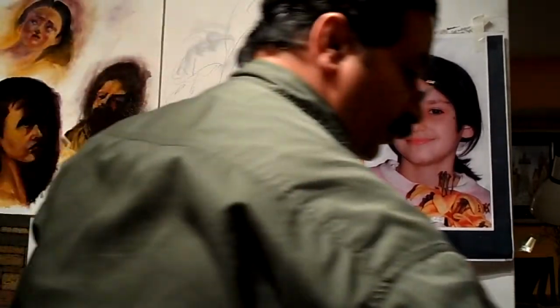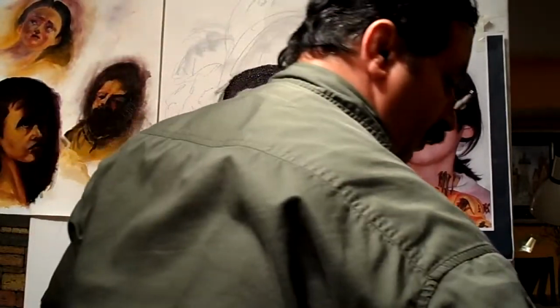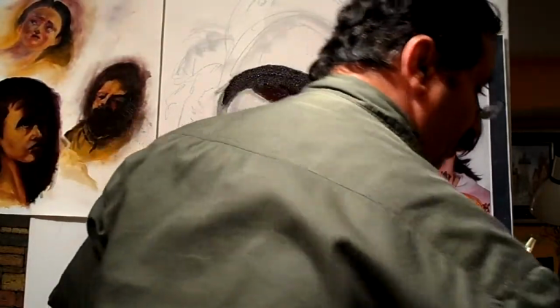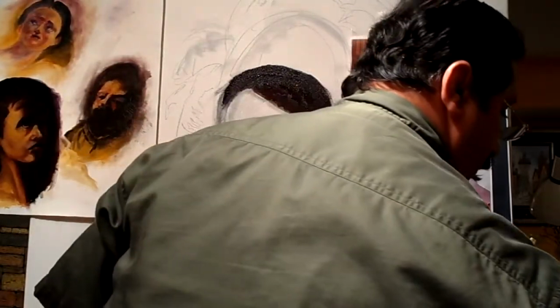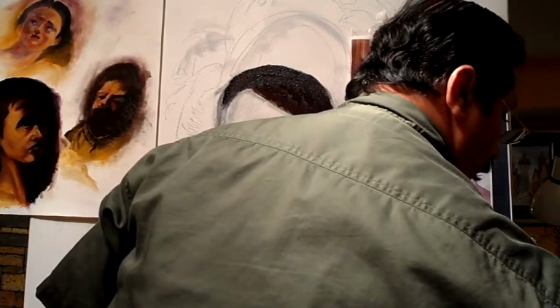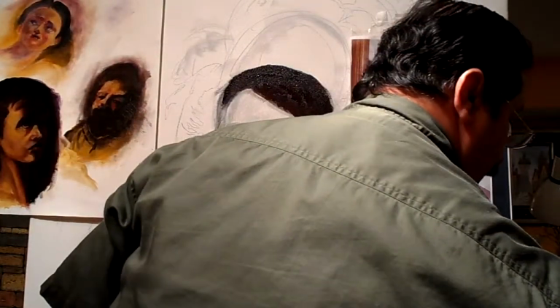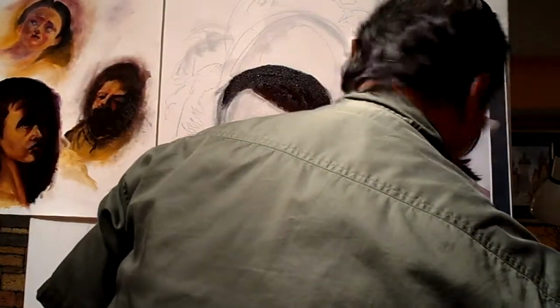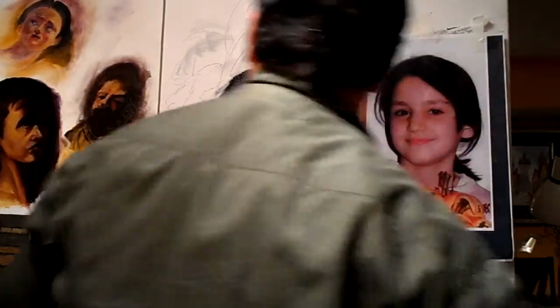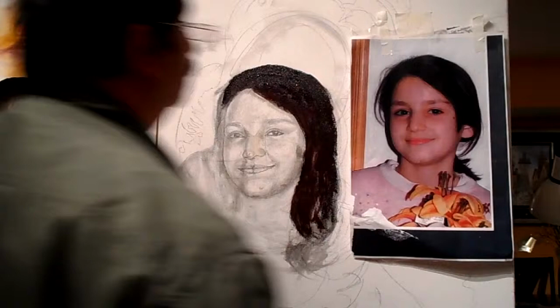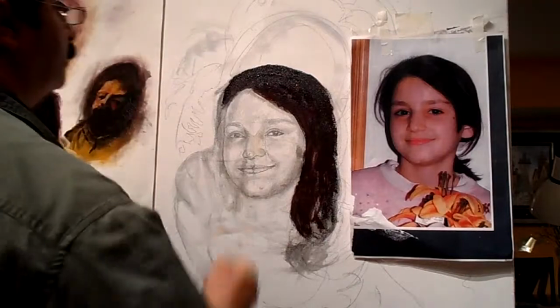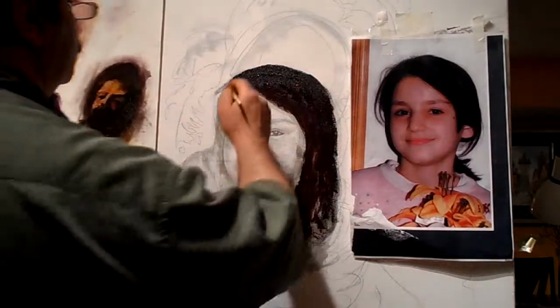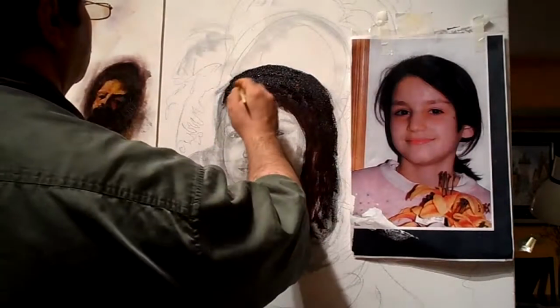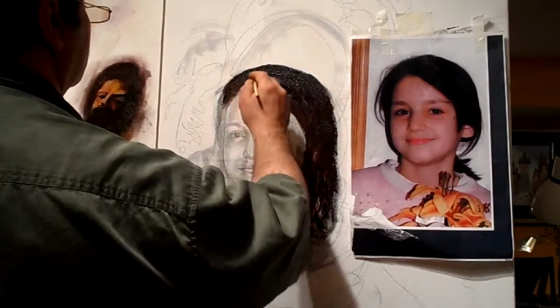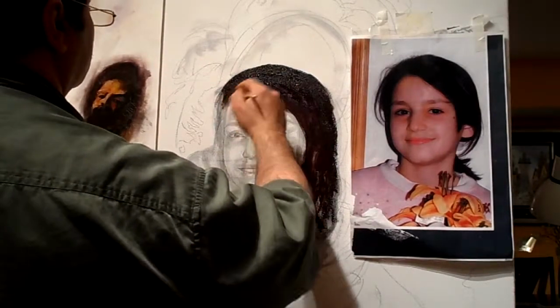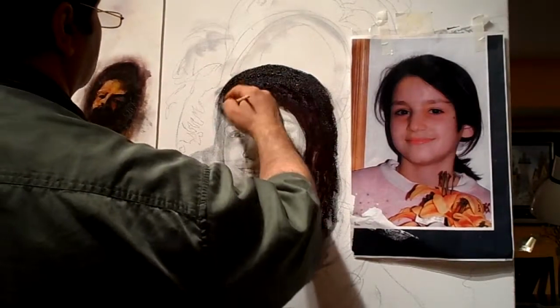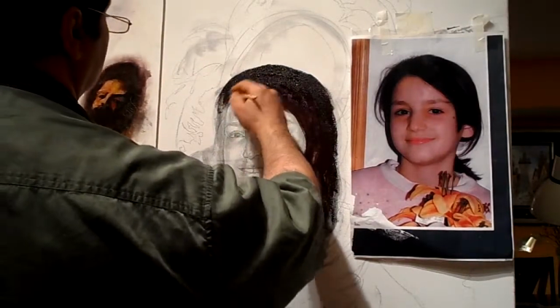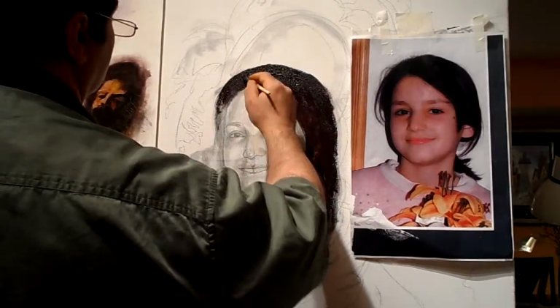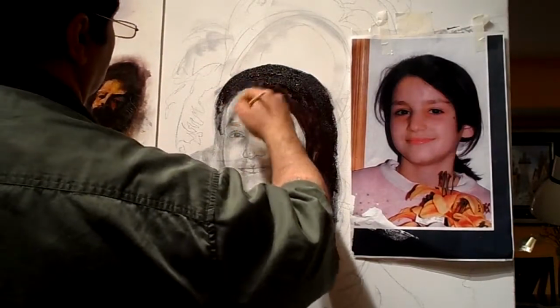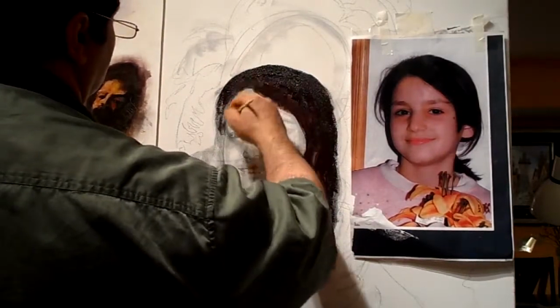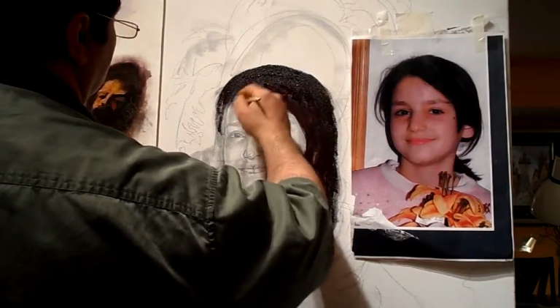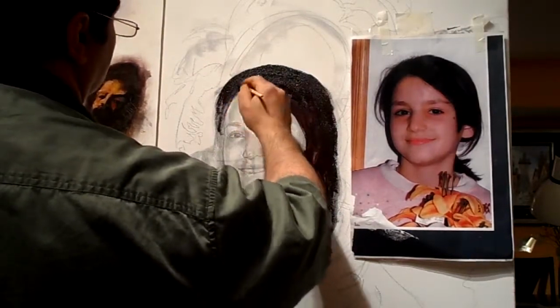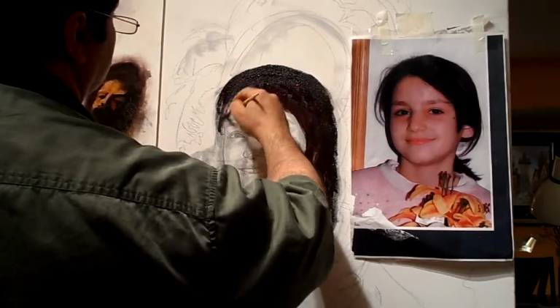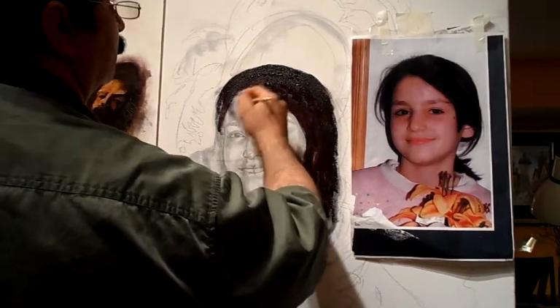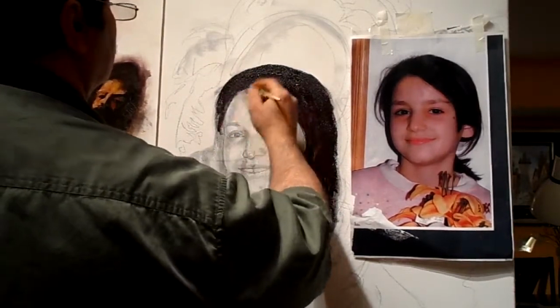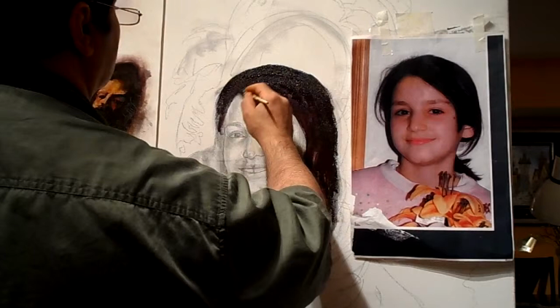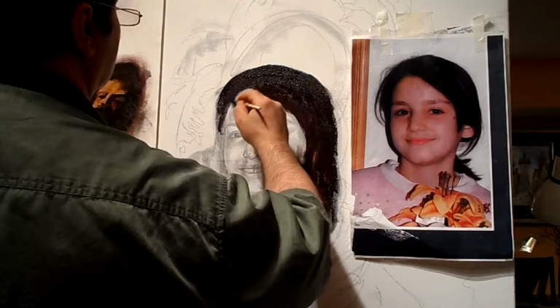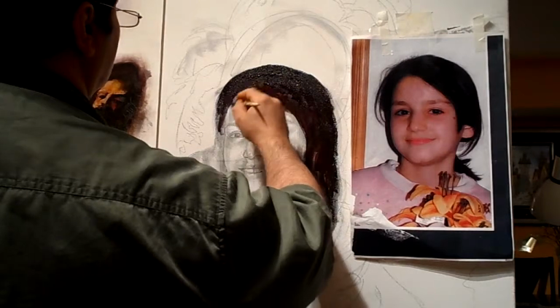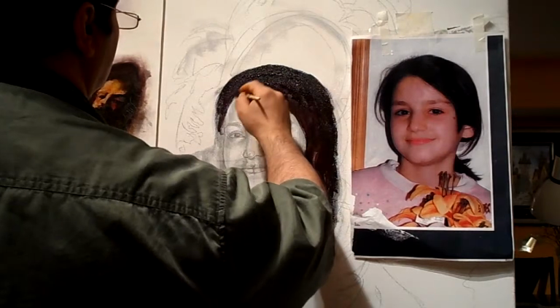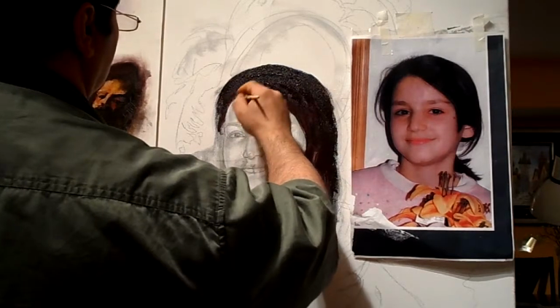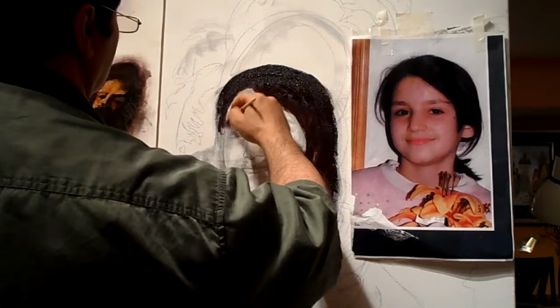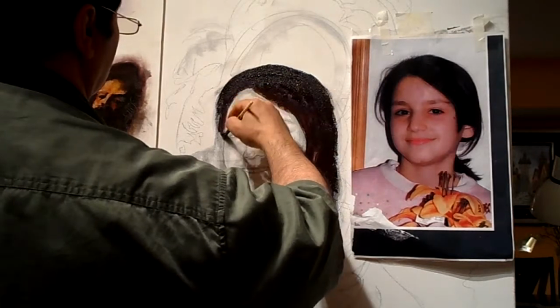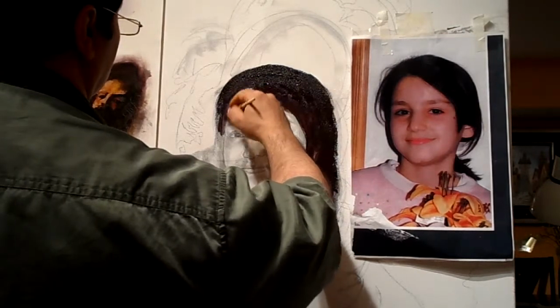We are just doing the hair for right now, and then on the next video we will do more. There is more to come.